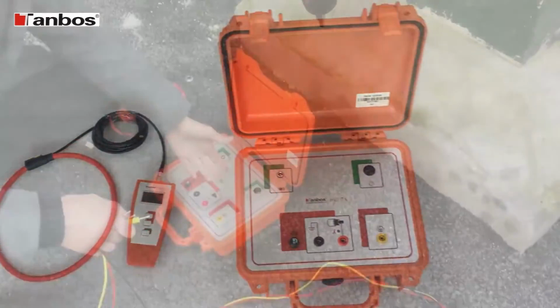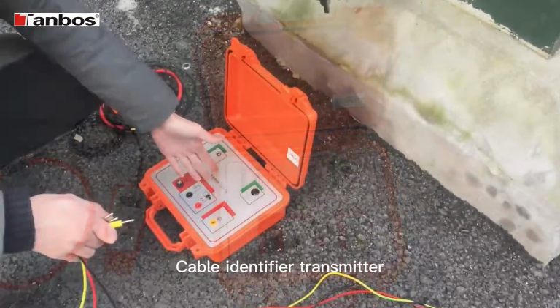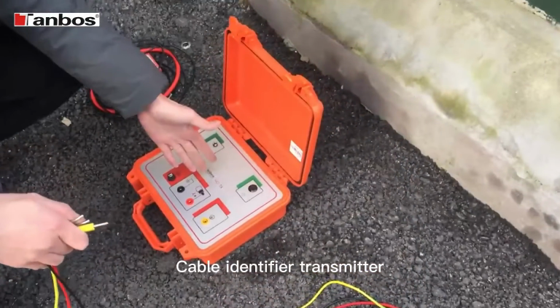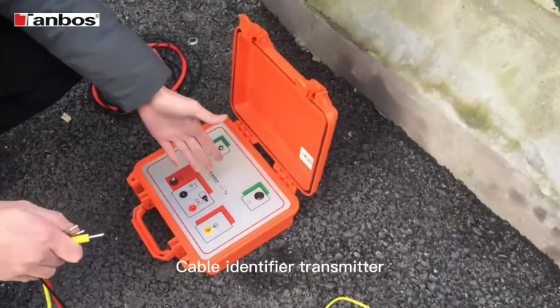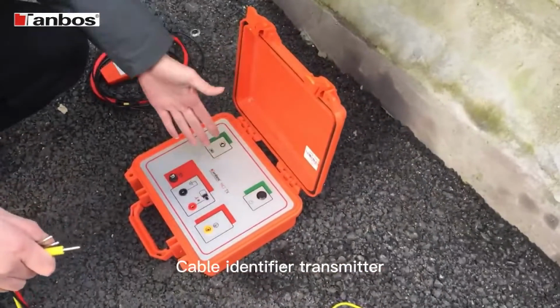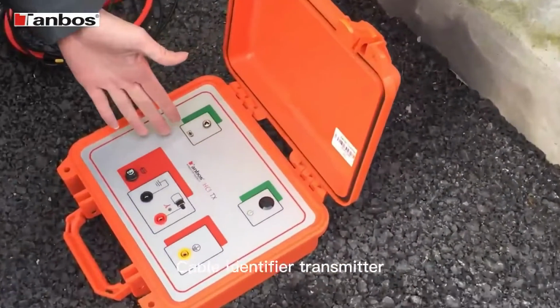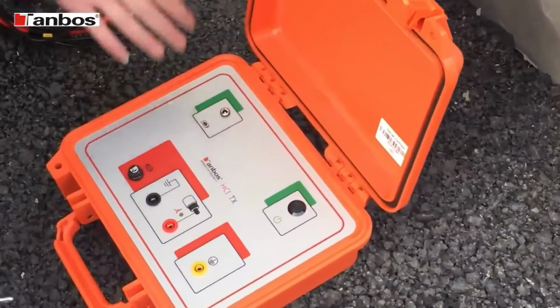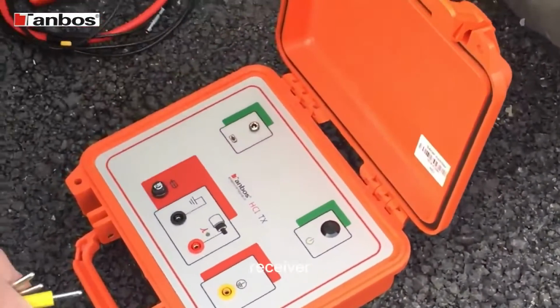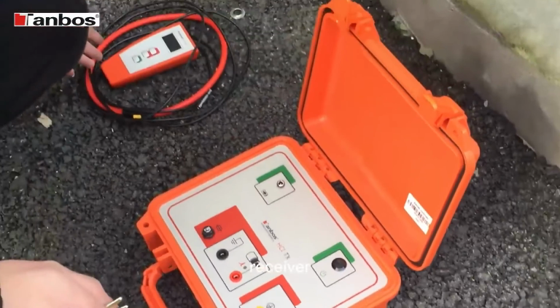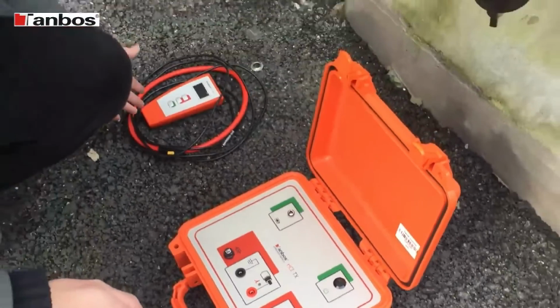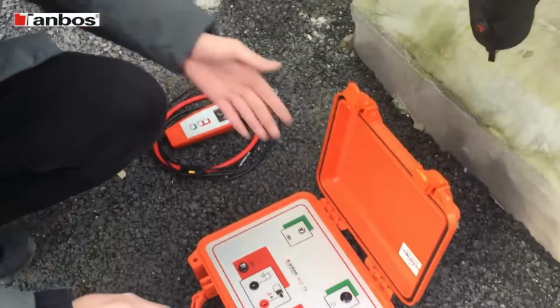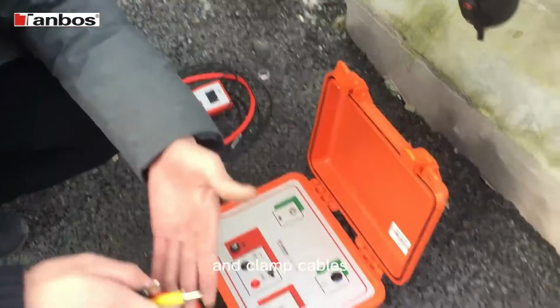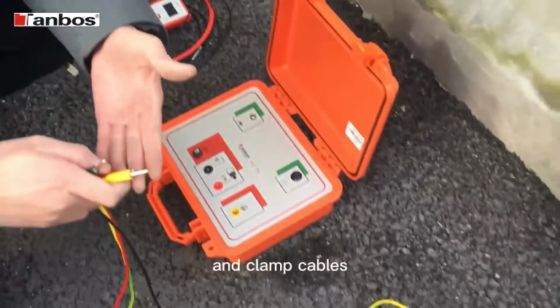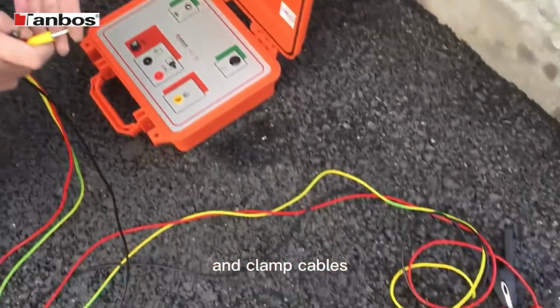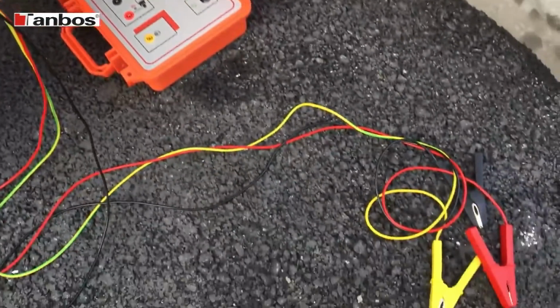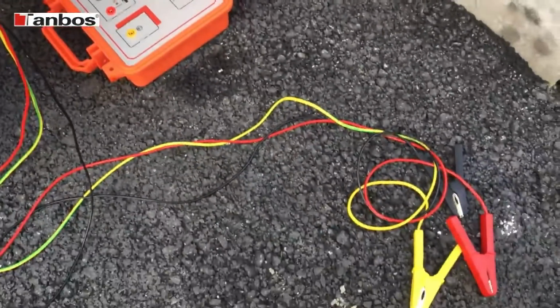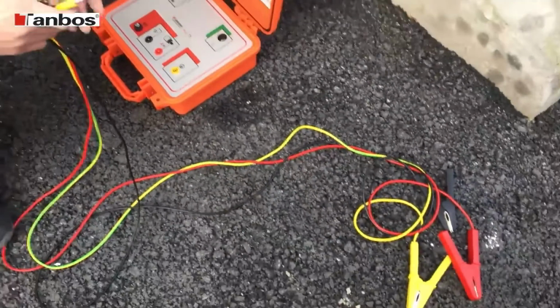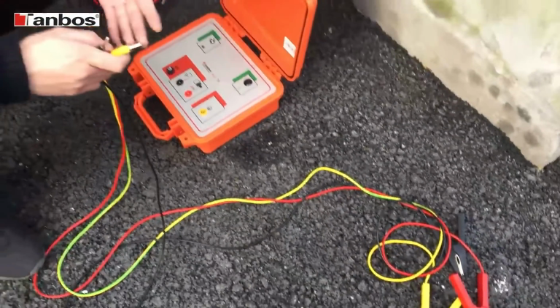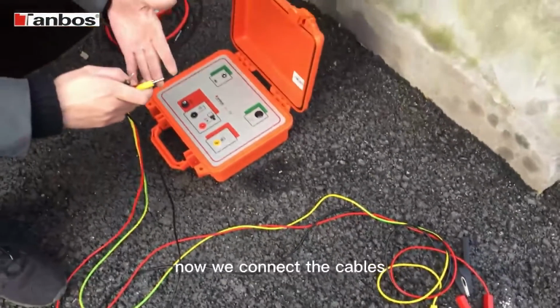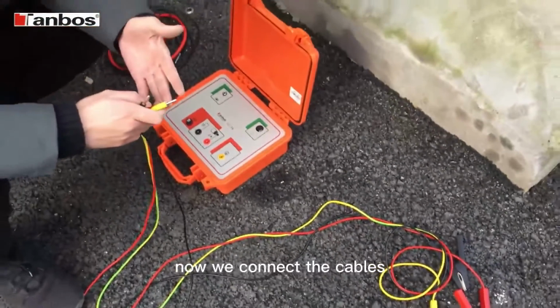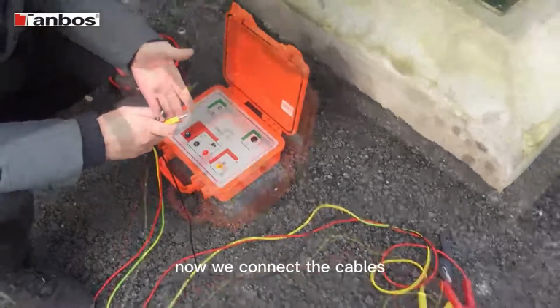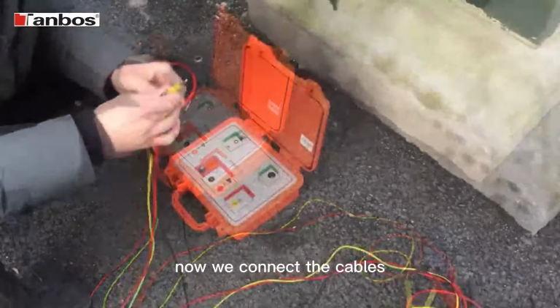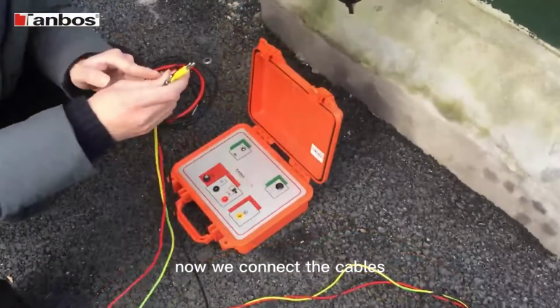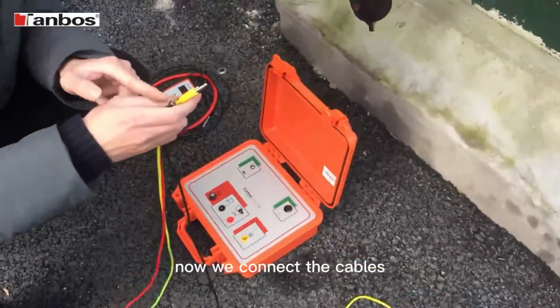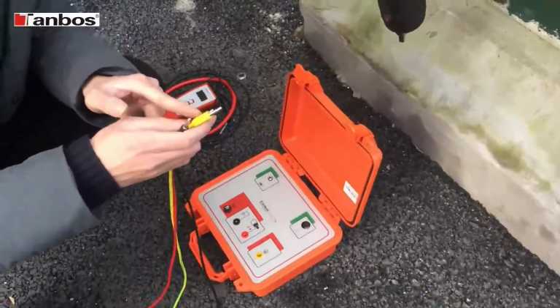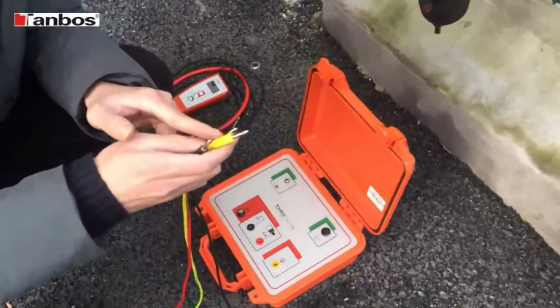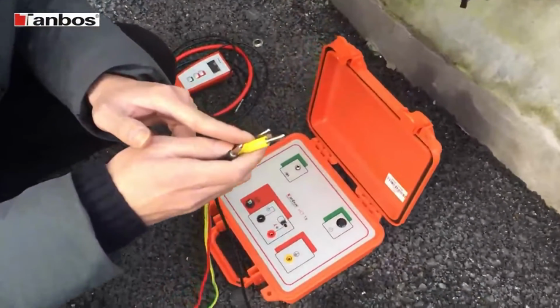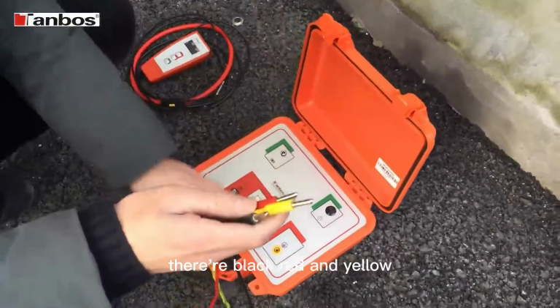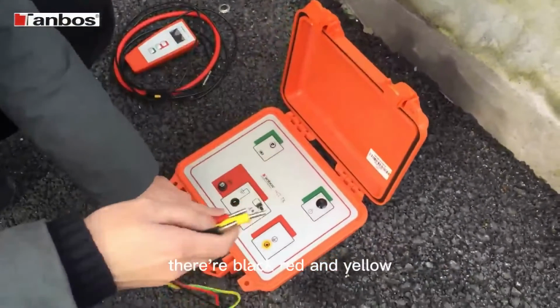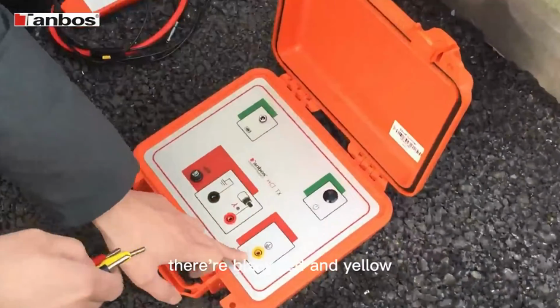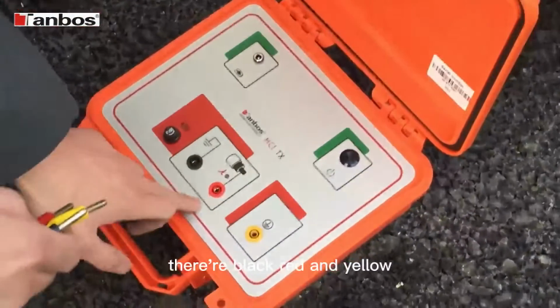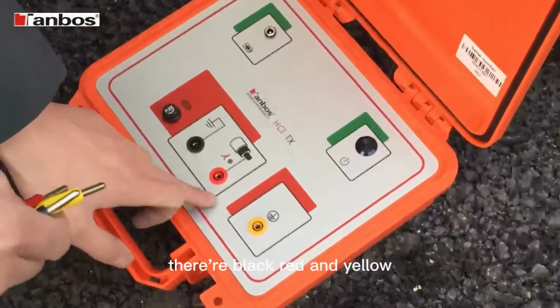Cable identifier transmitter, receiver, and clamp cables. Now we connect the cables. They're black, red, and yellow.